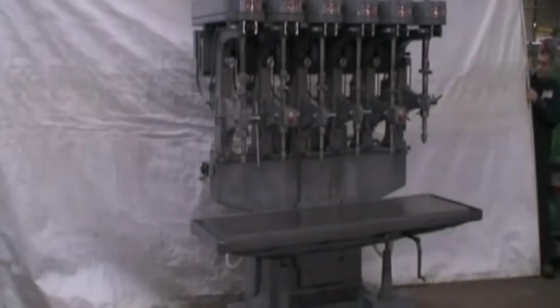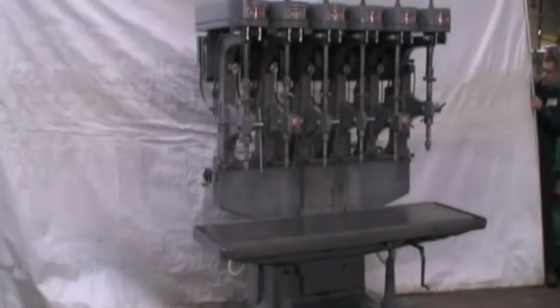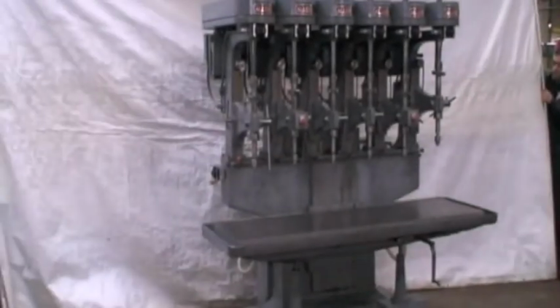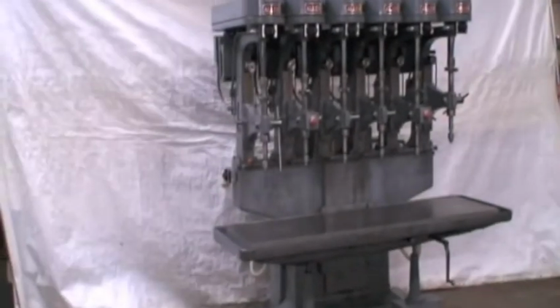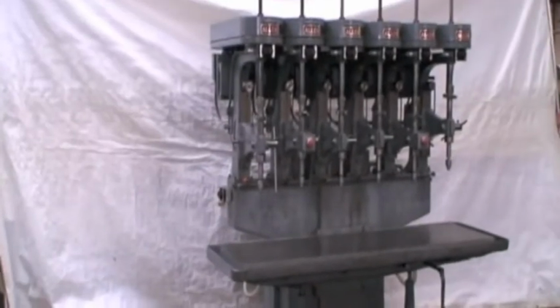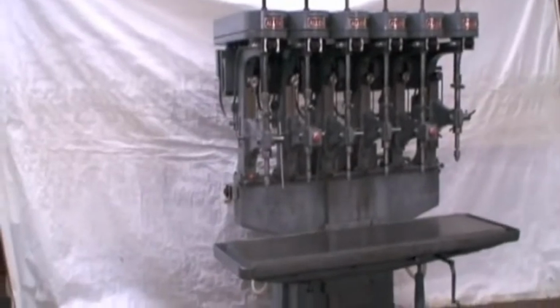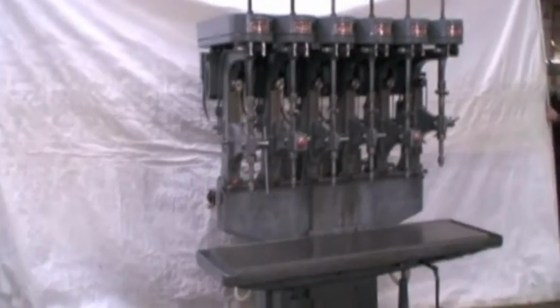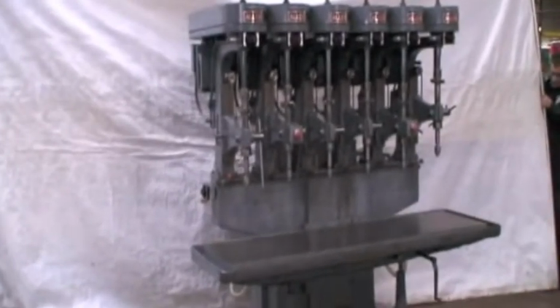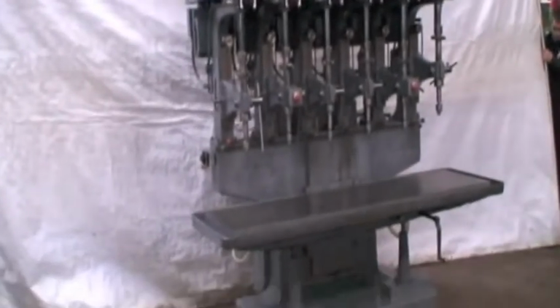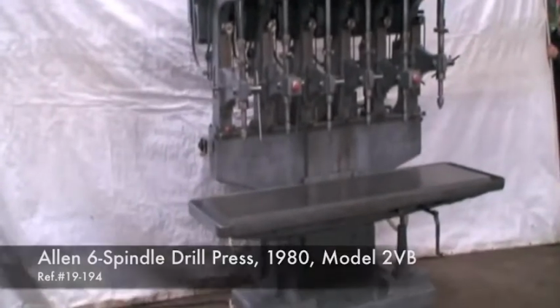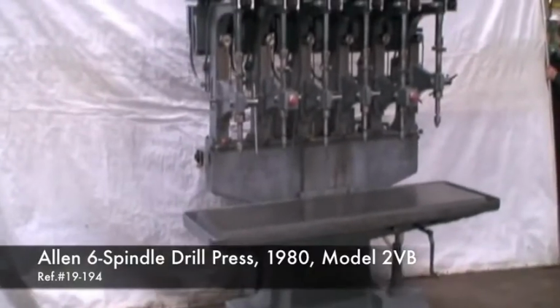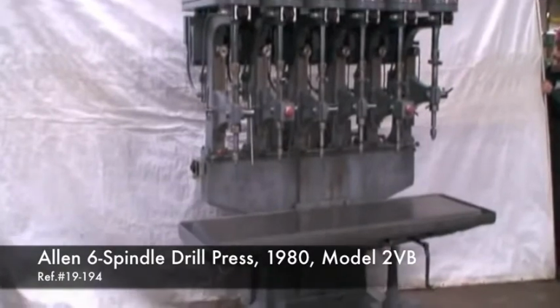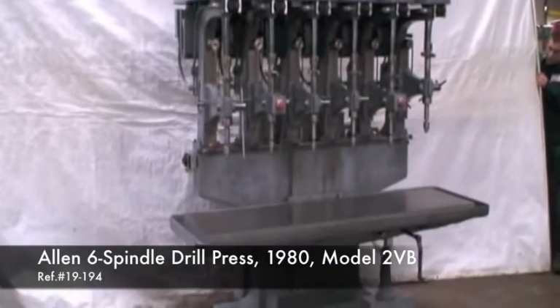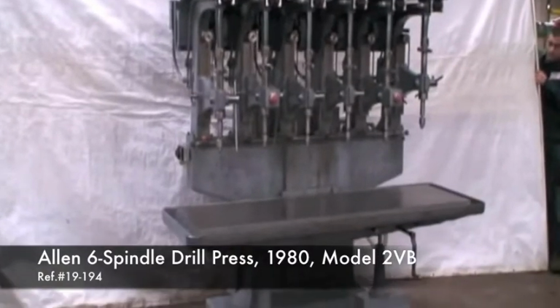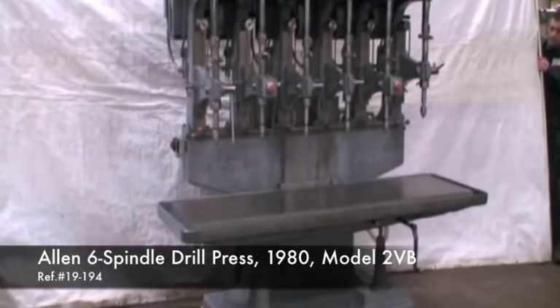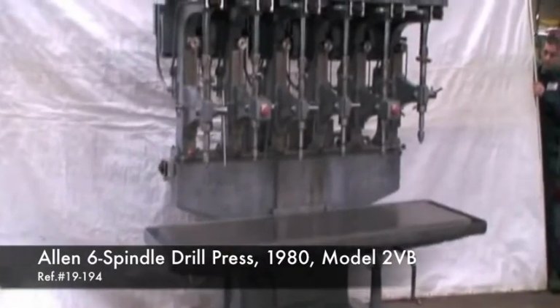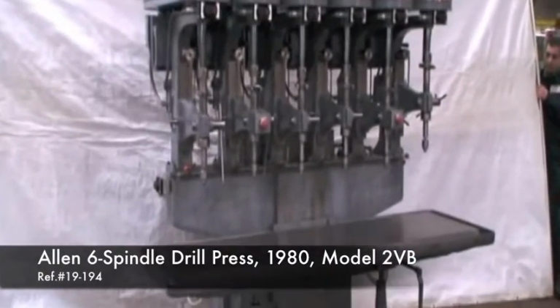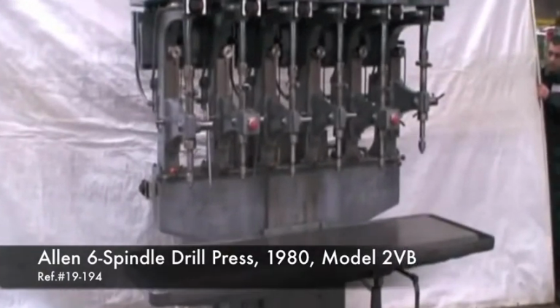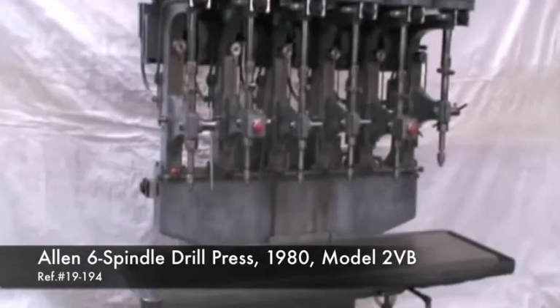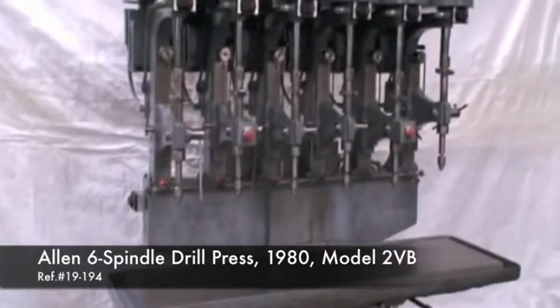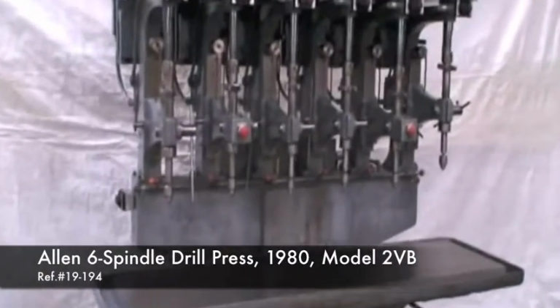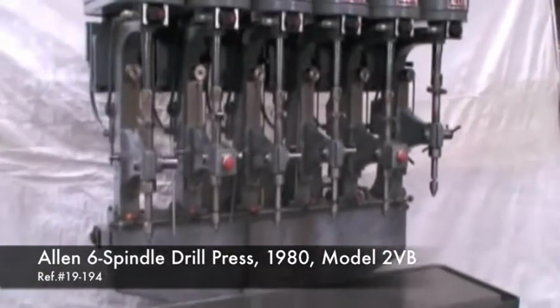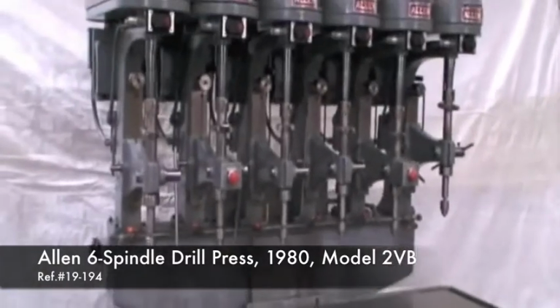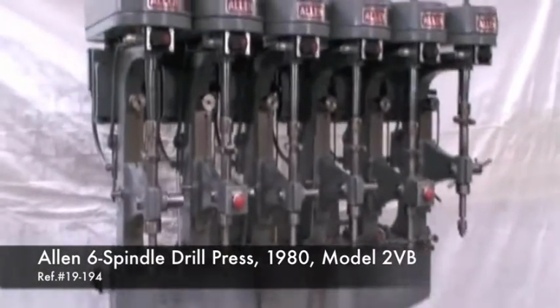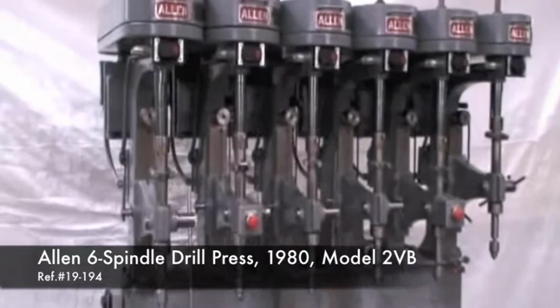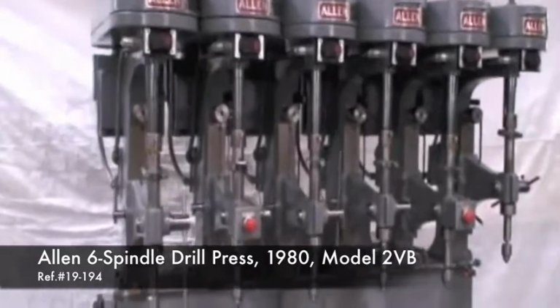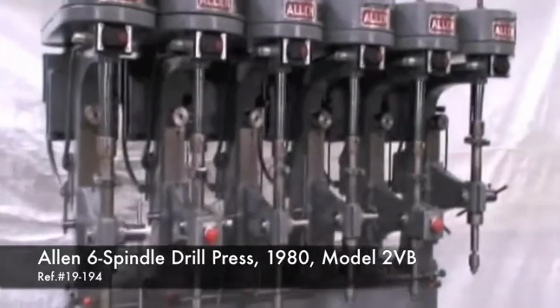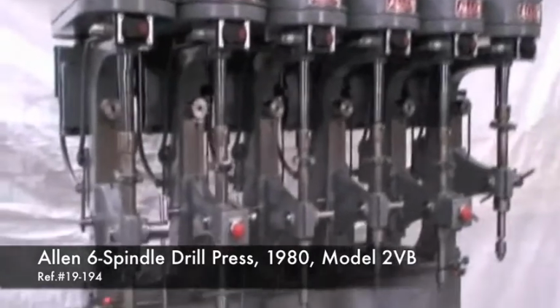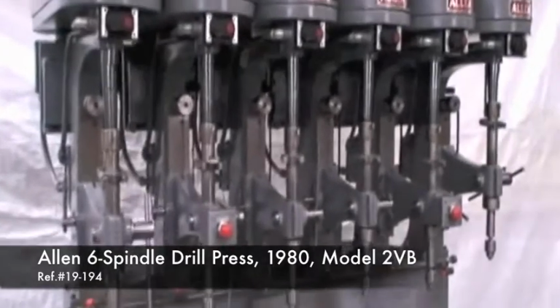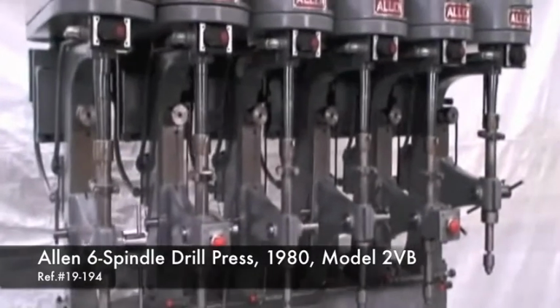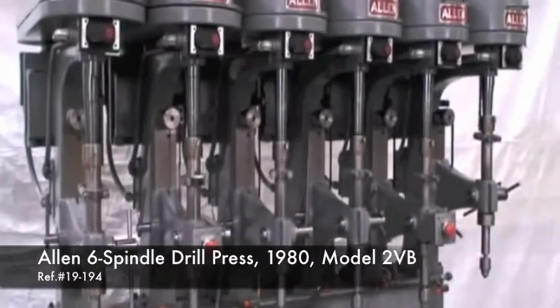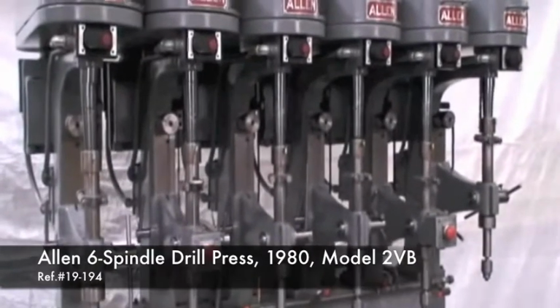Hi, welcome to Industrial Surplus. This is a video demonstration of our Allen 1980 6-spindle manual feed drill press.